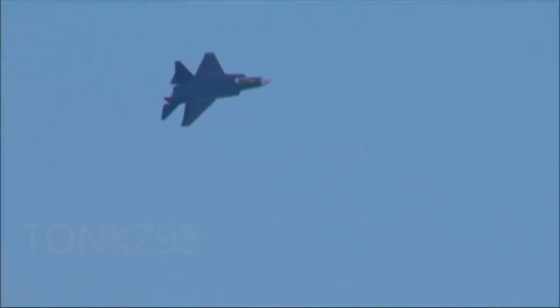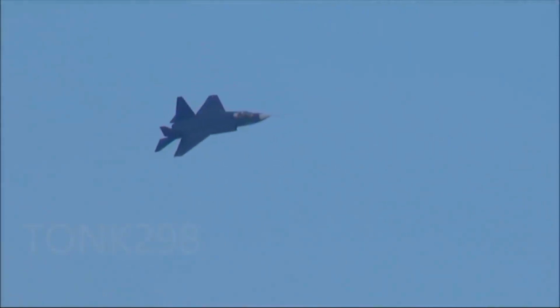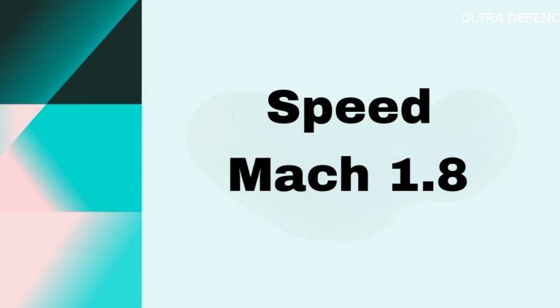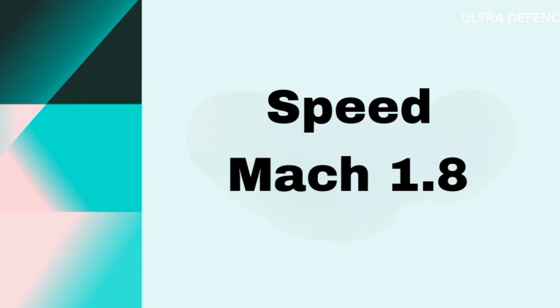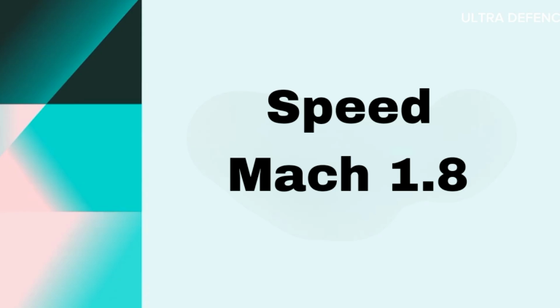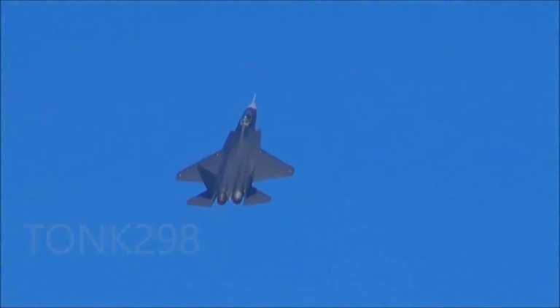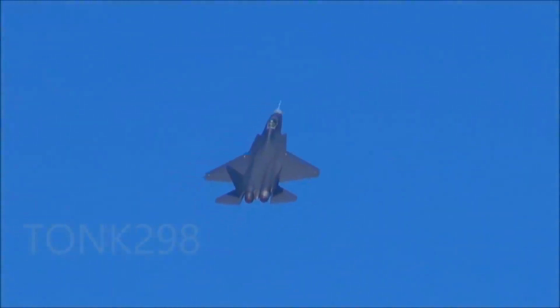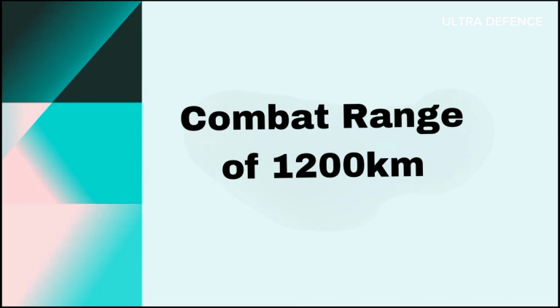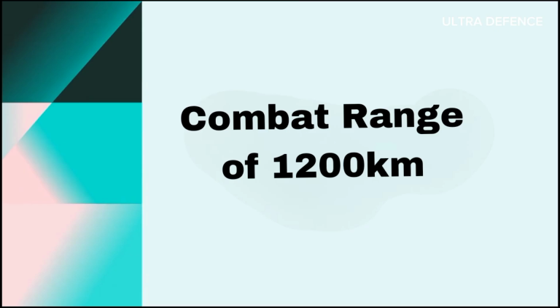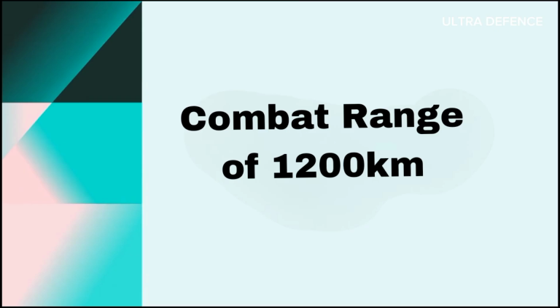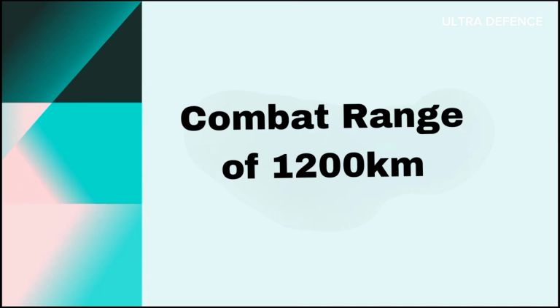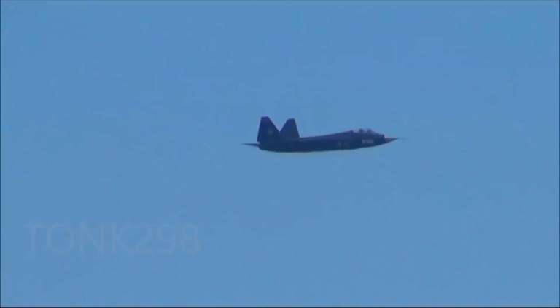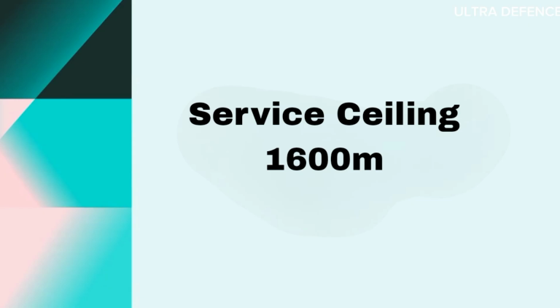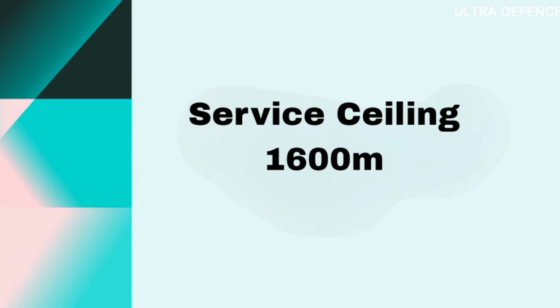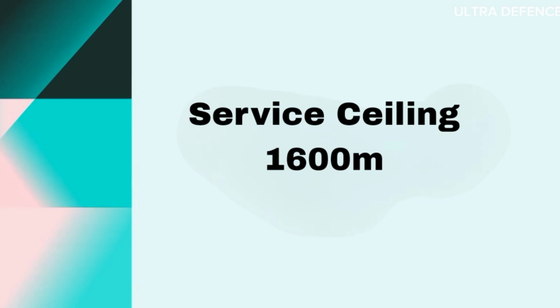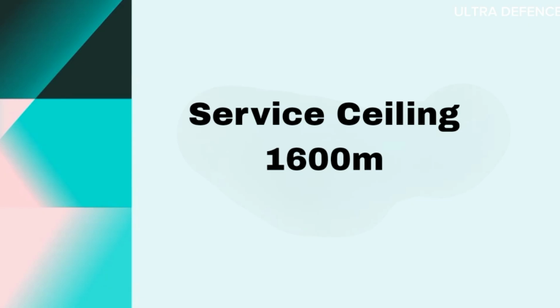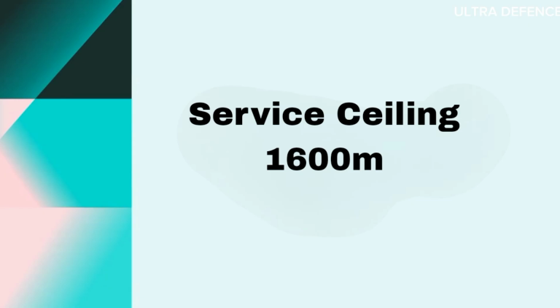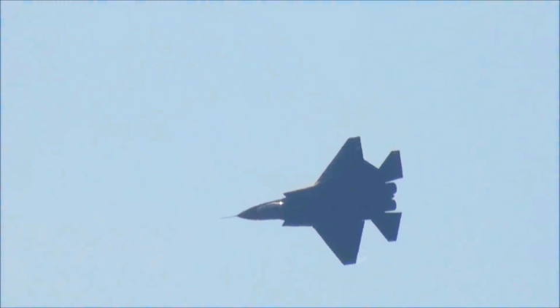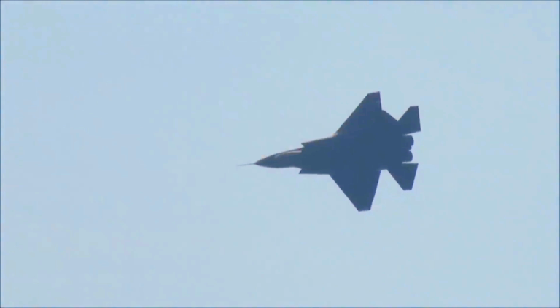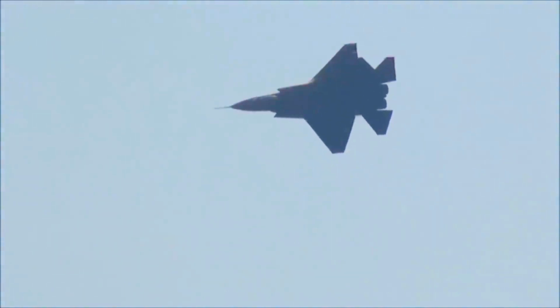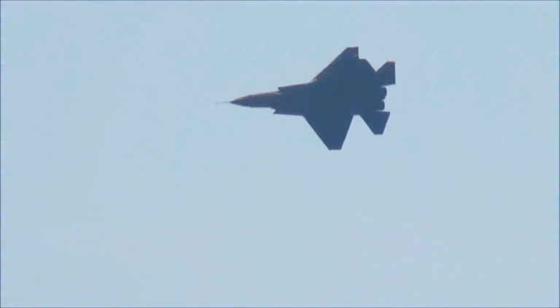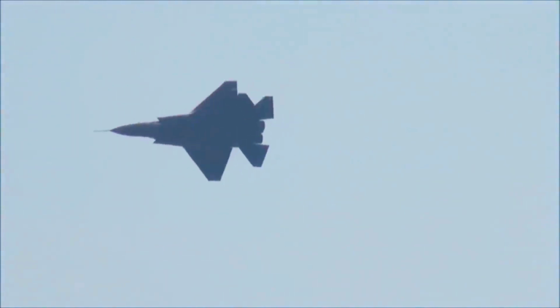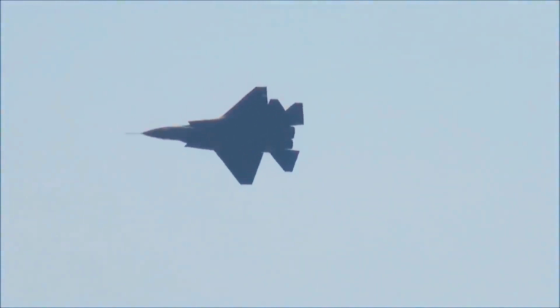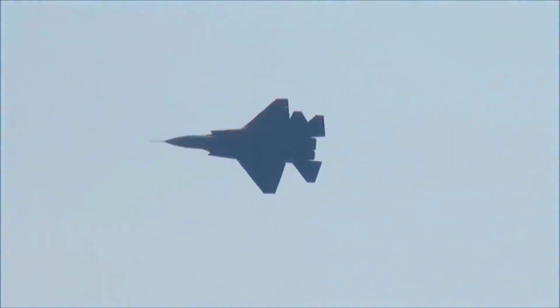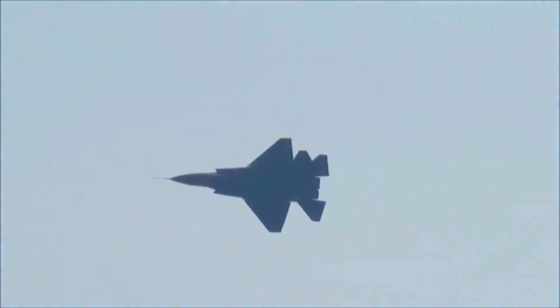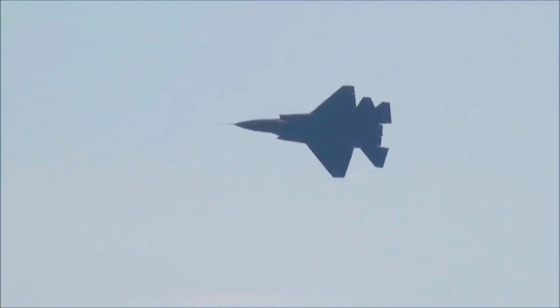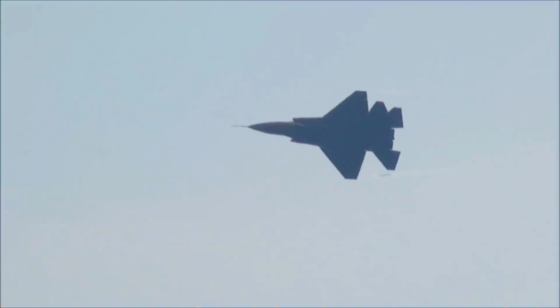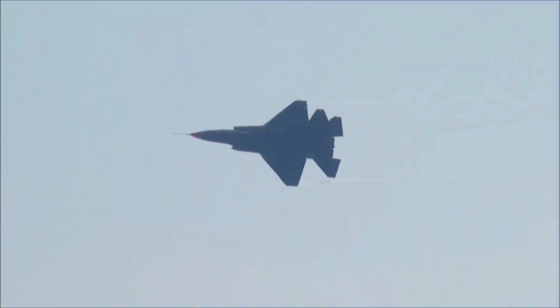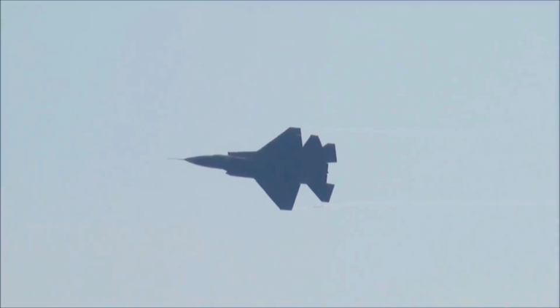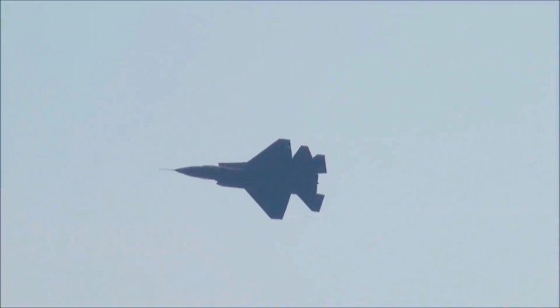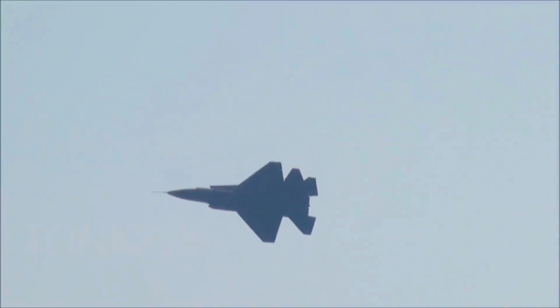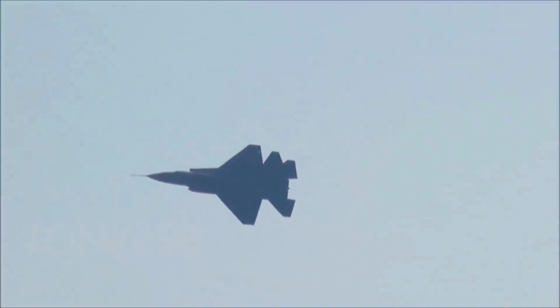The J-31 has a top speed of Mach 1.8, a combat range of 1,200 kilometers, and a service ceiling of 16,000 meters. It is designed to offer a balance between speed, agility, and payload capacity, suitable for multi-role missions.